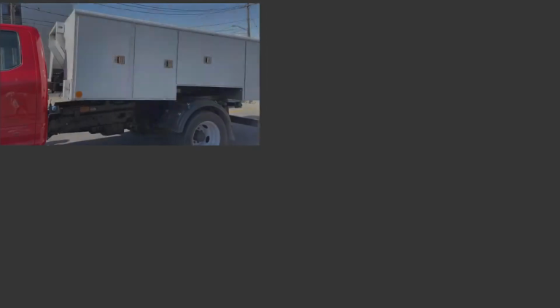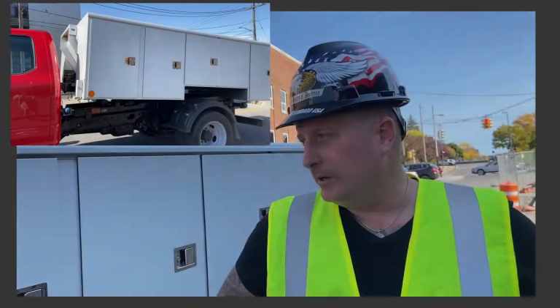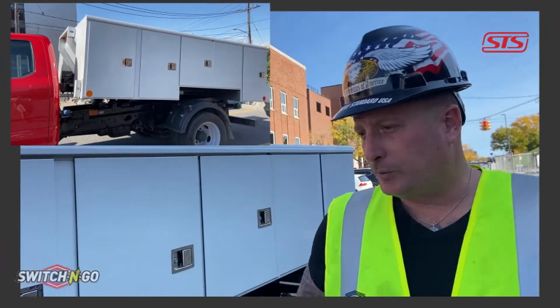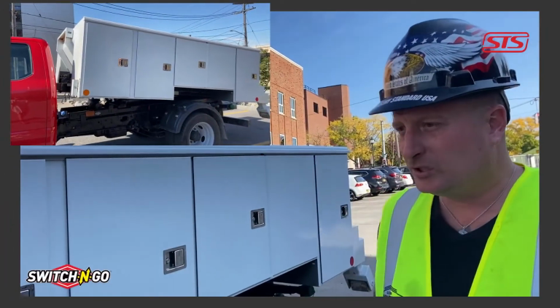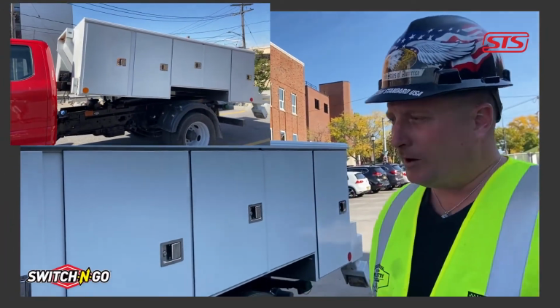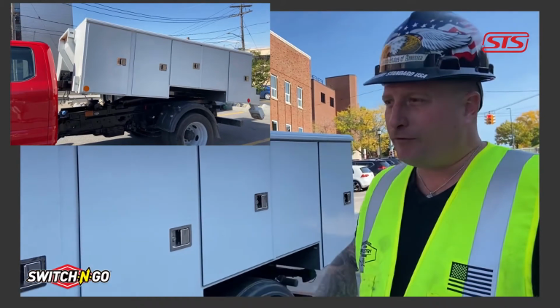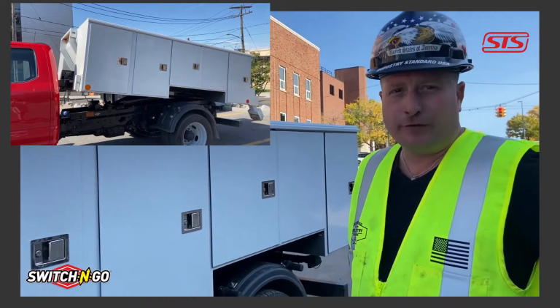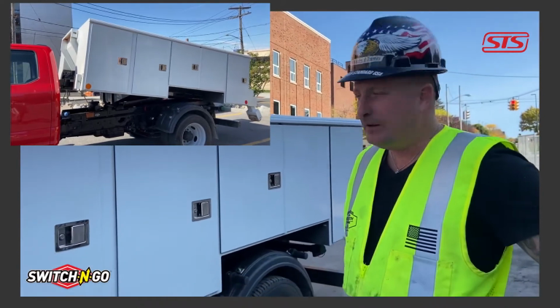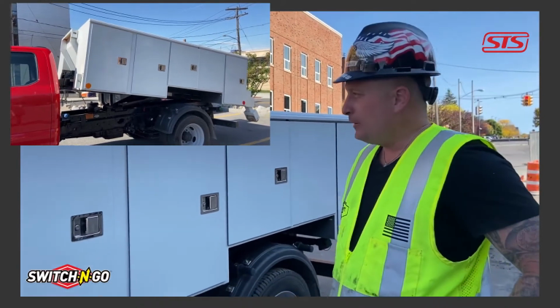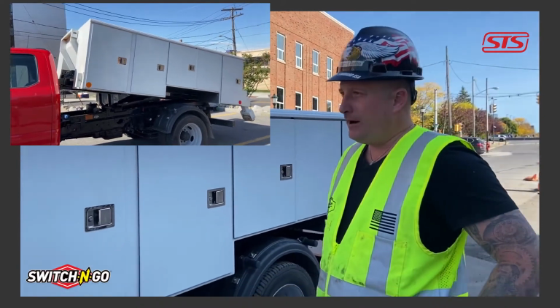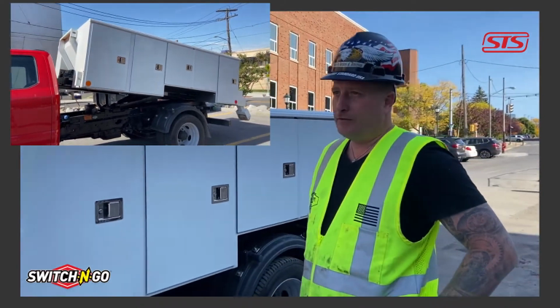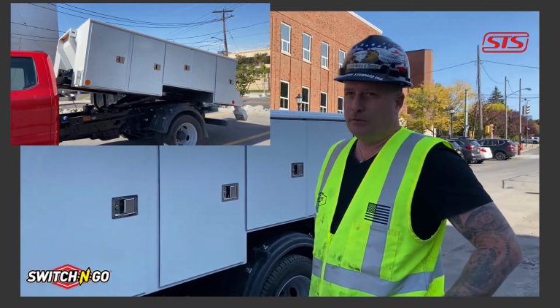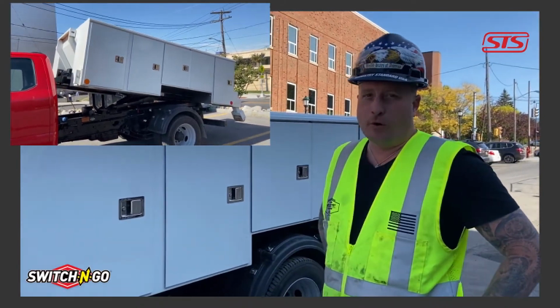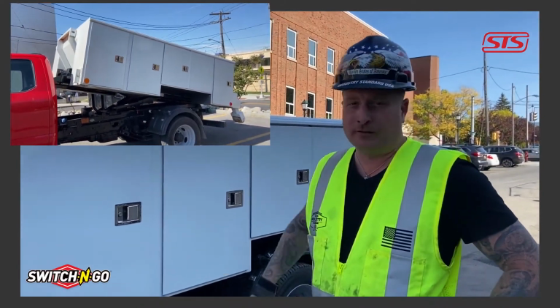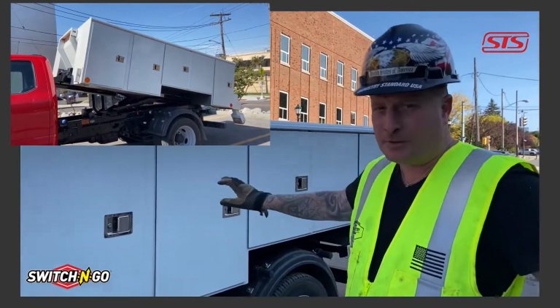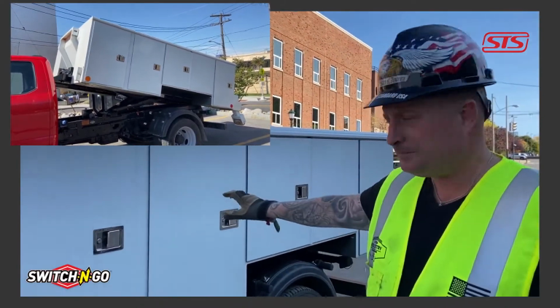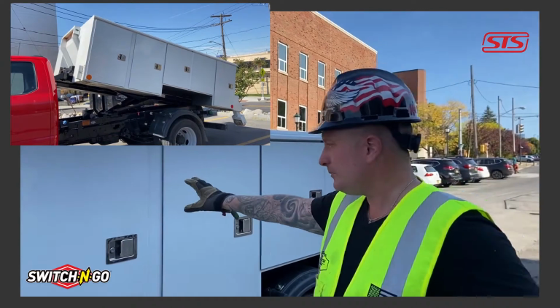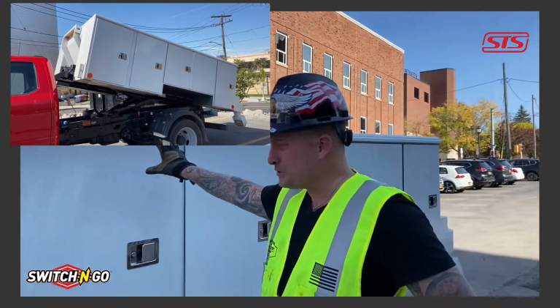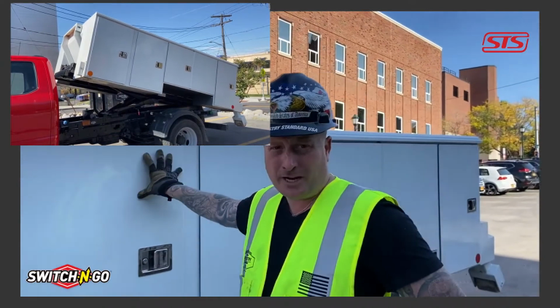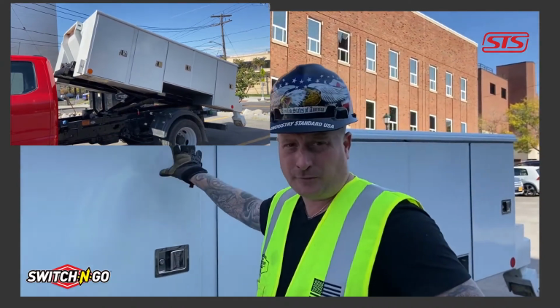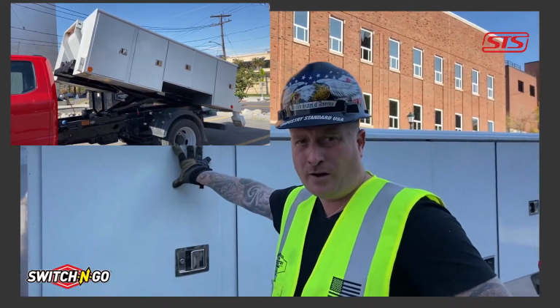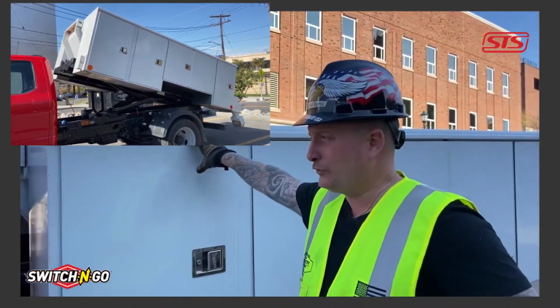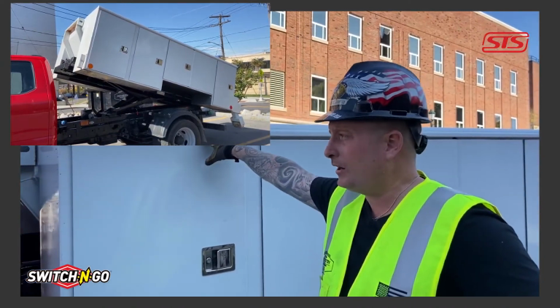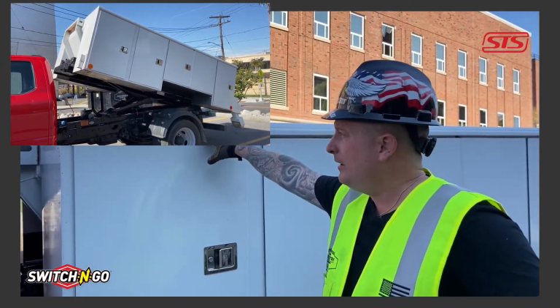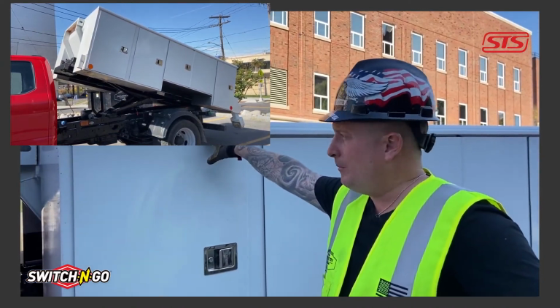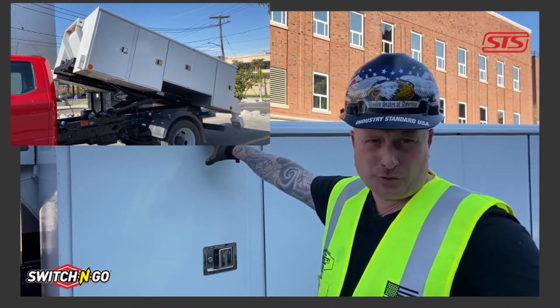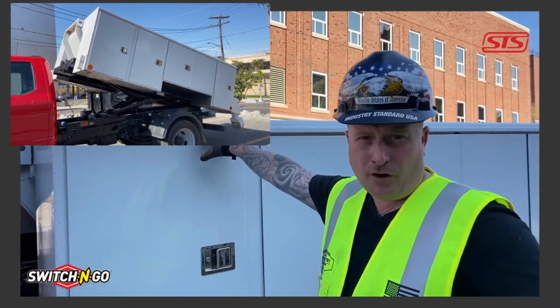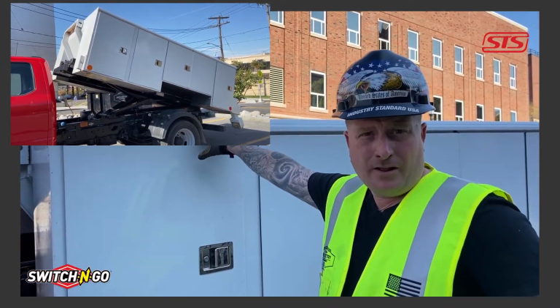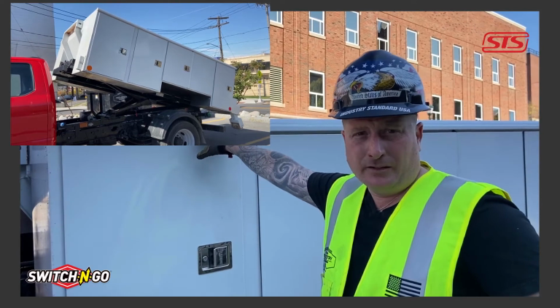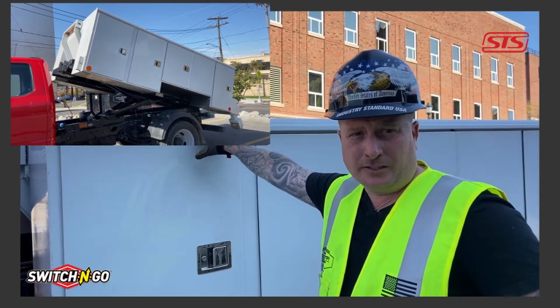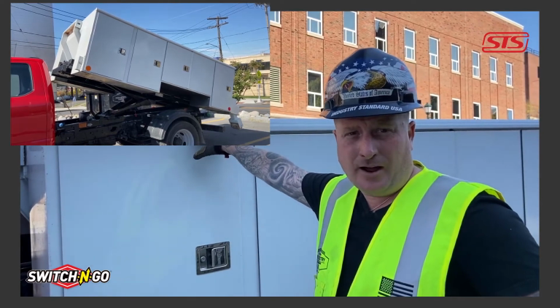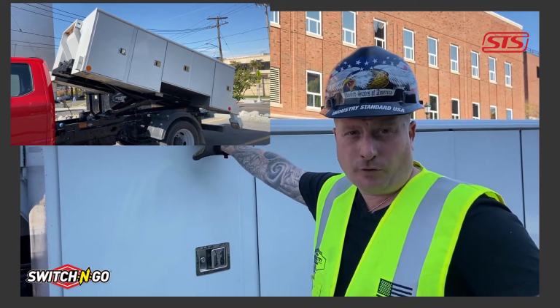We have a switch and go system on our F-550. We have four separate attachments for the truck that go on the switch and go. That alleviates having to have four trucks.